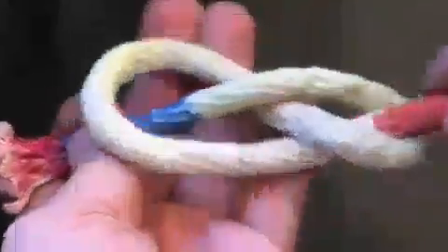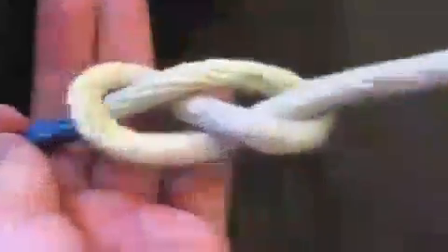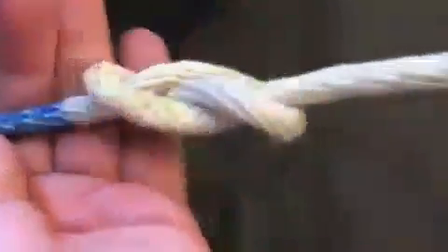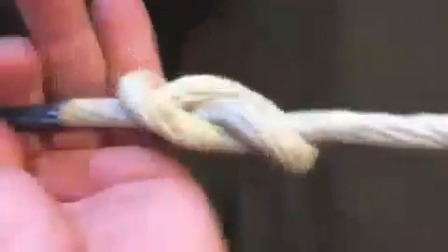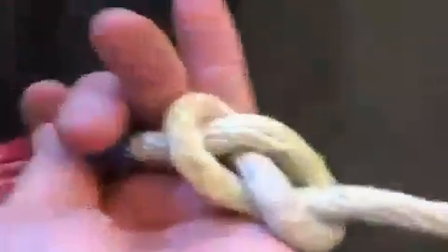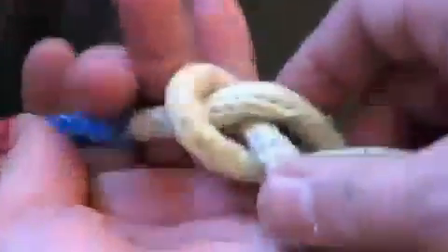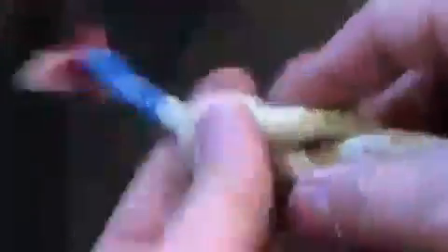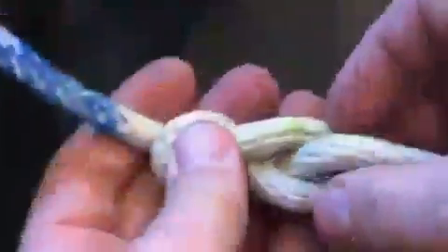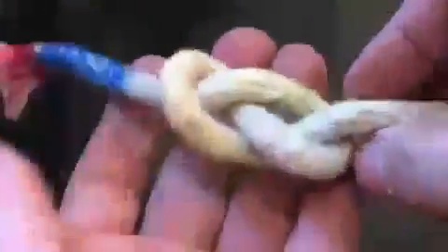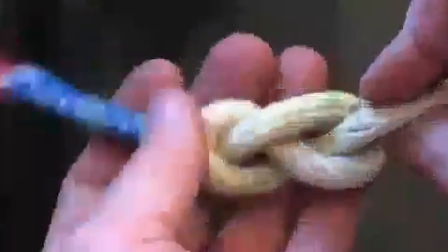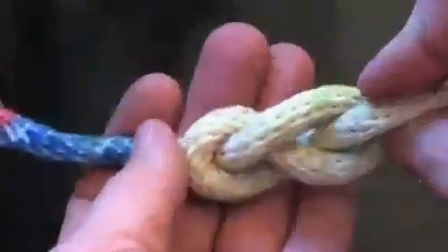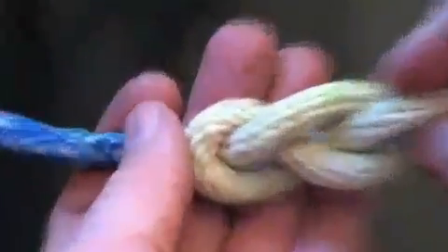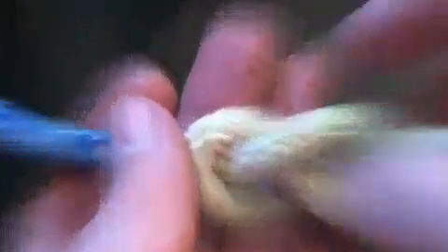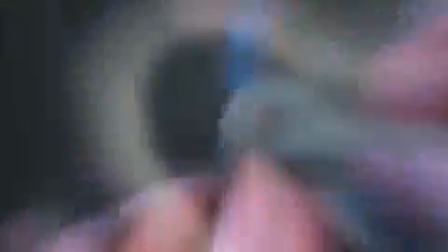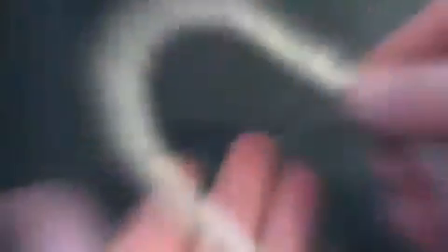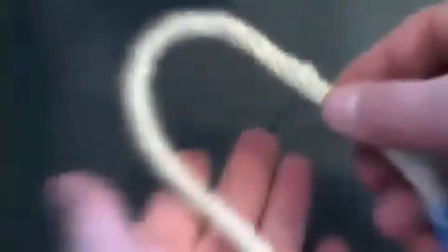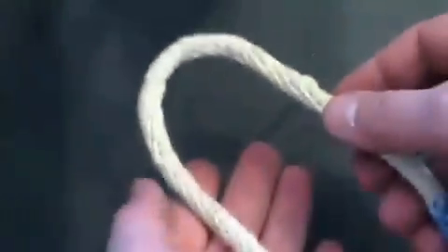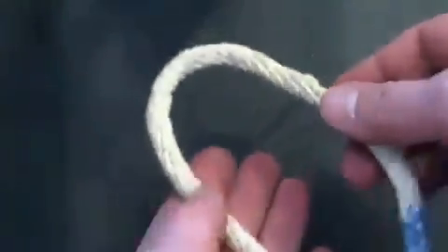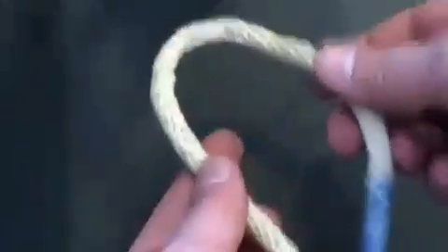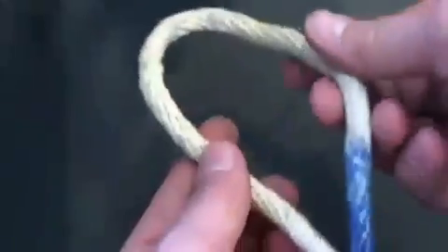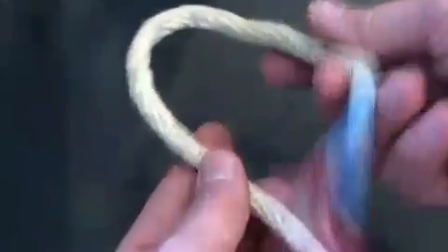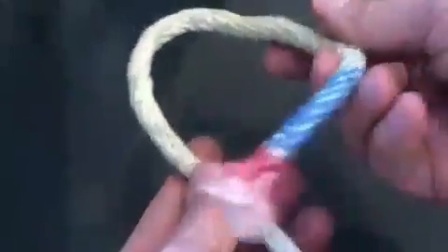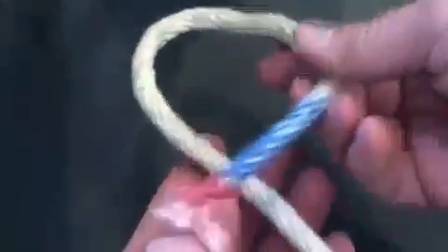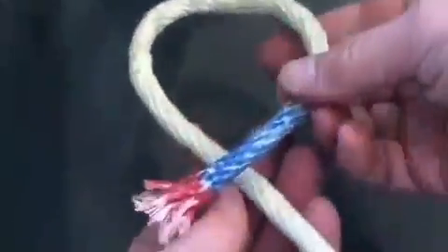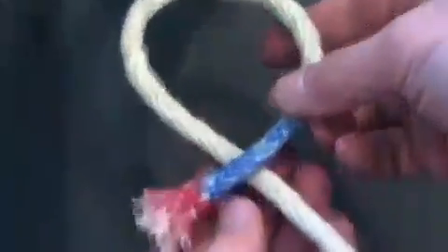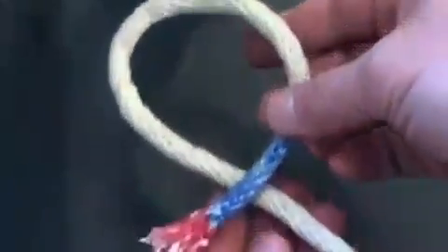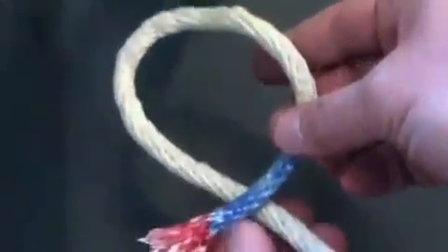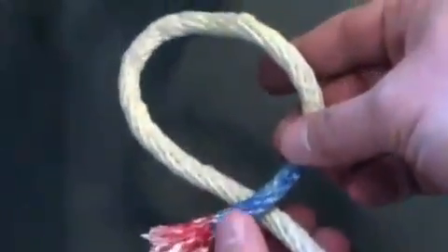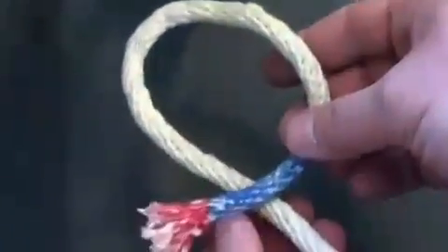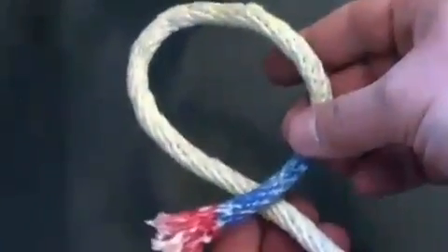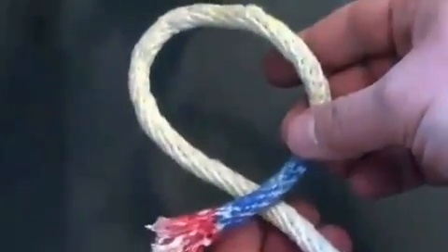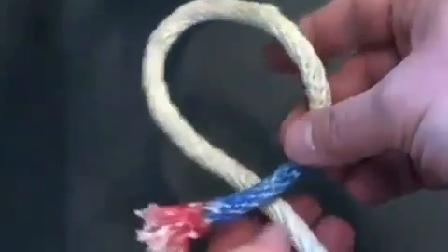It's very important to match what you saw. The figure eight can be used as a stopper knot by sailors and mountain climbers if you tighten it down.